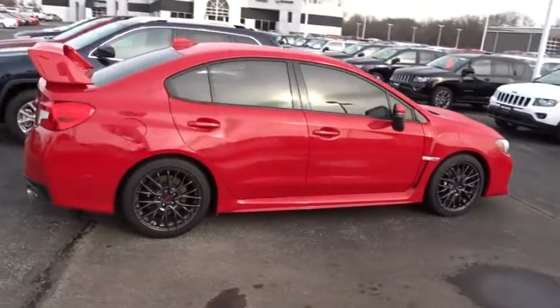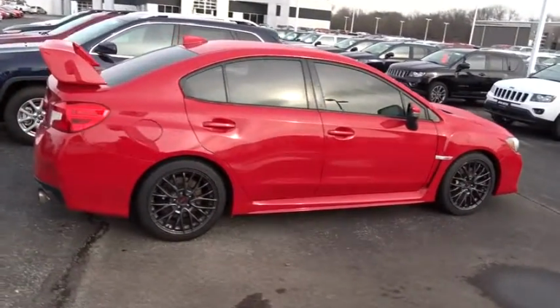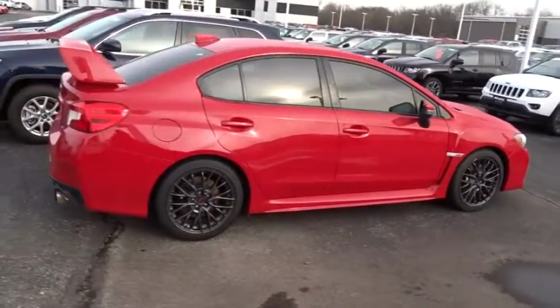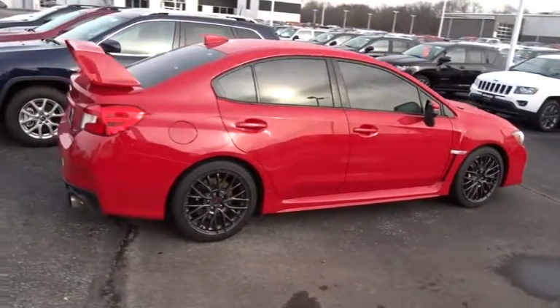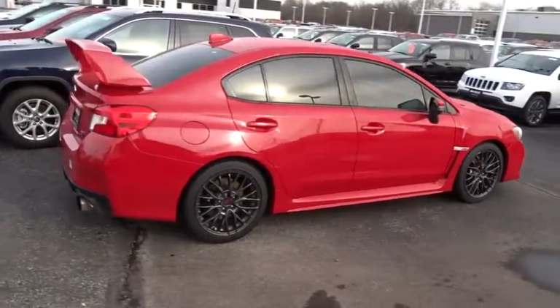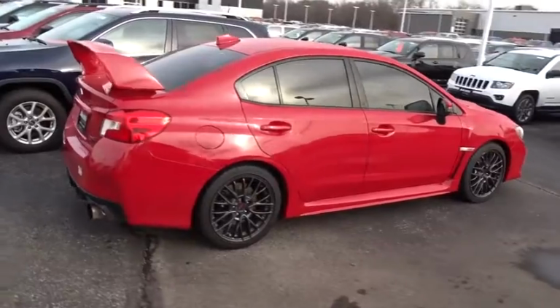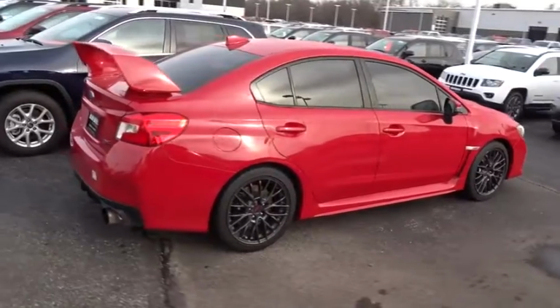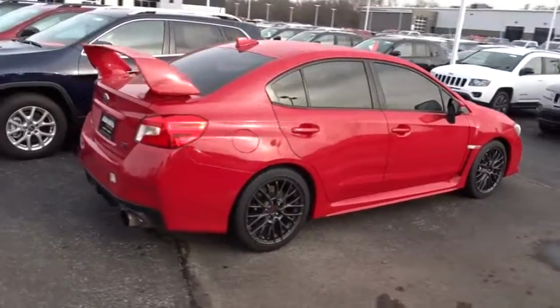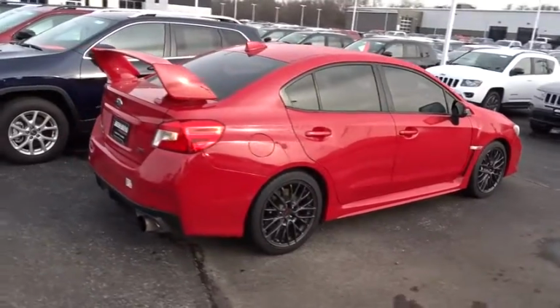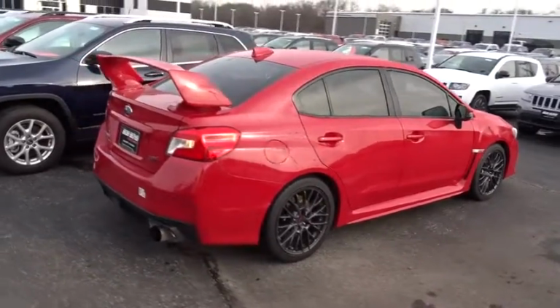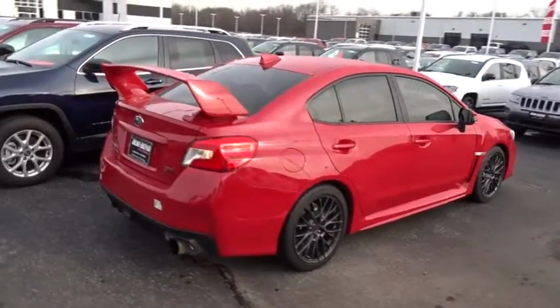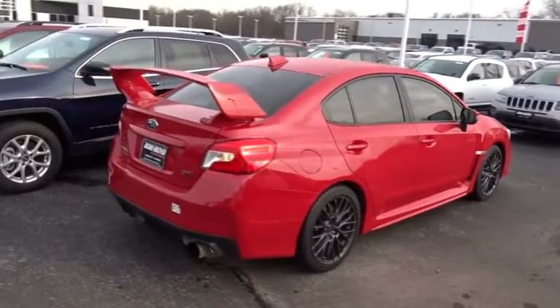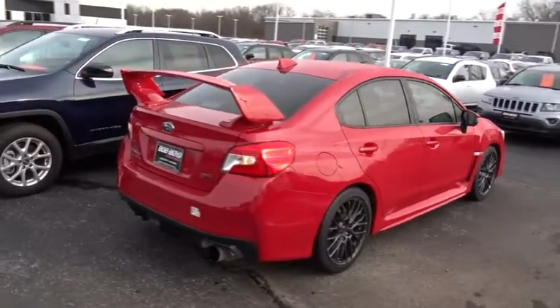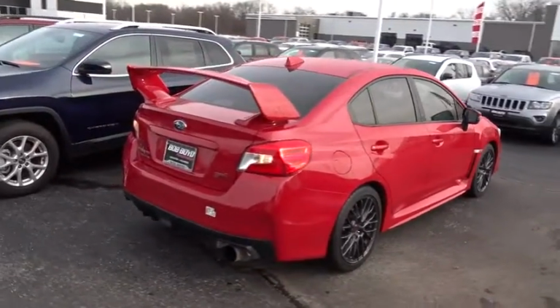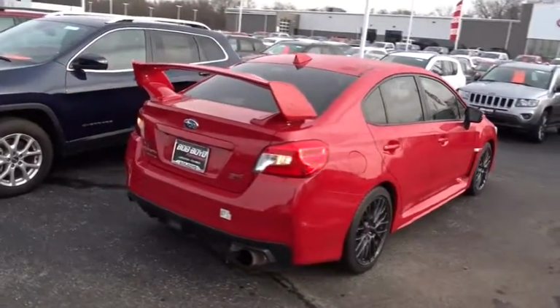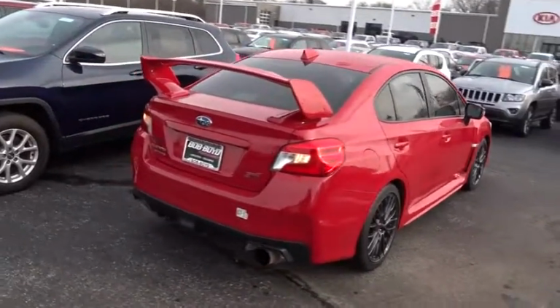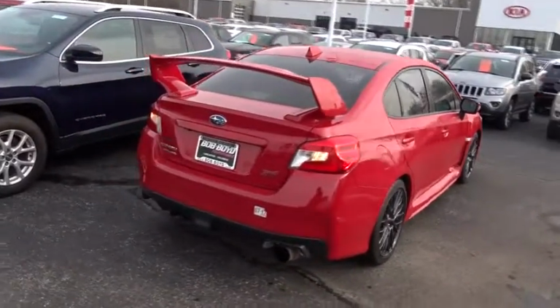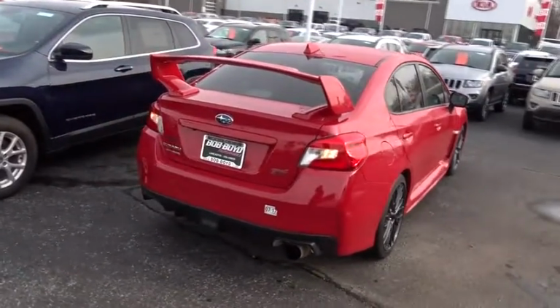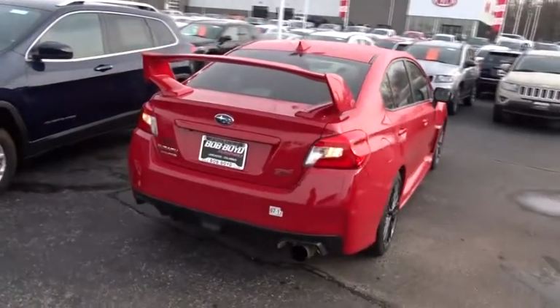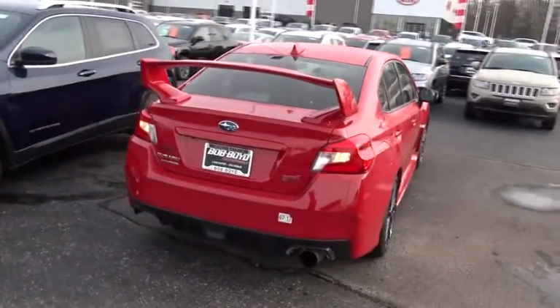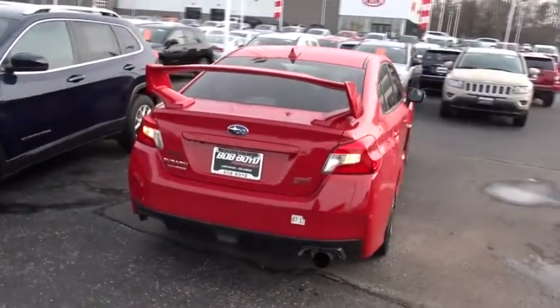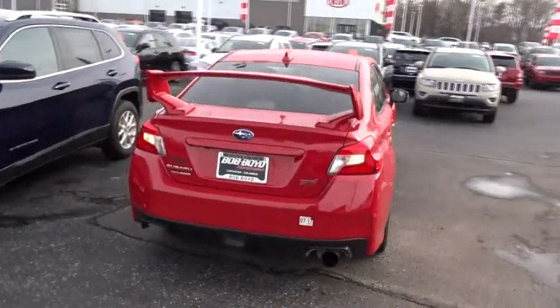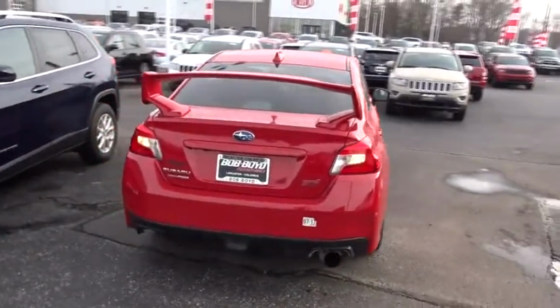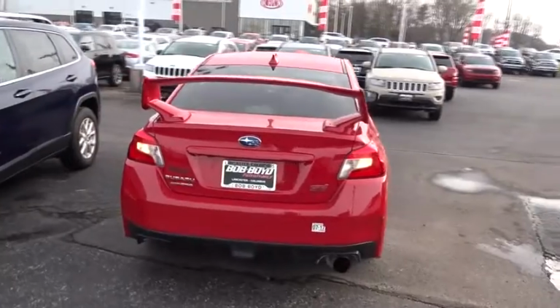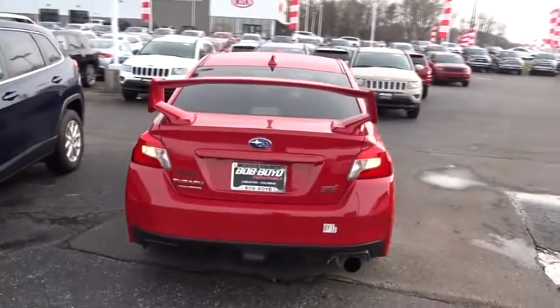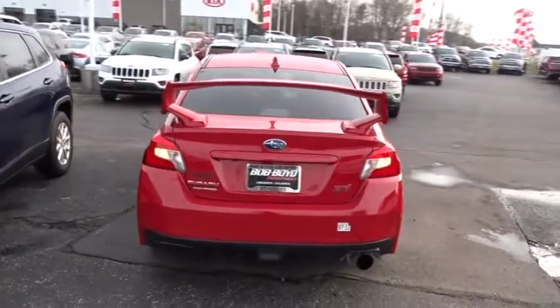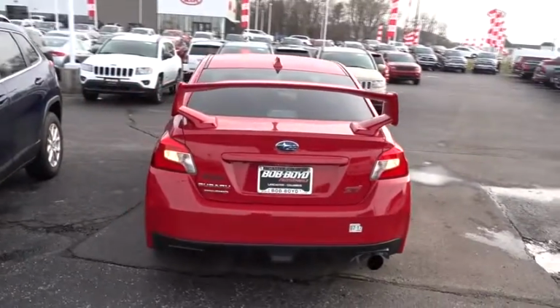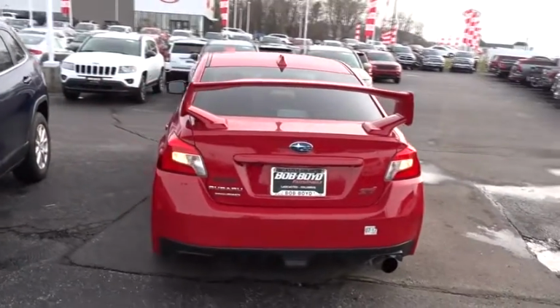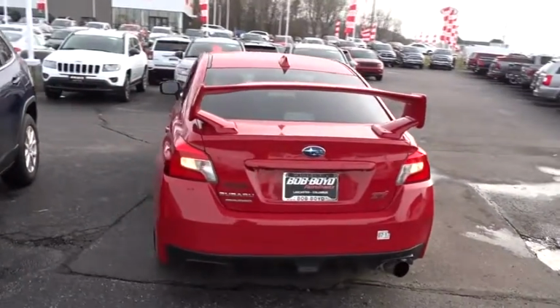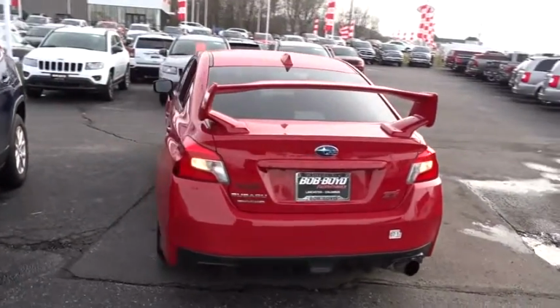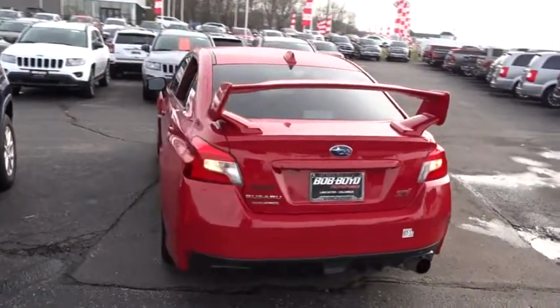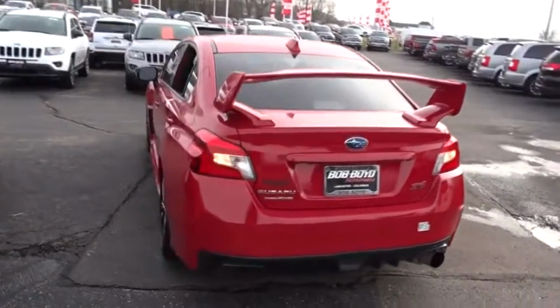Plus, you get the dependability that we've come to expect from a Subaru. This vehicle has less than 15,000 miles. Here are some of this vehicle's great options.